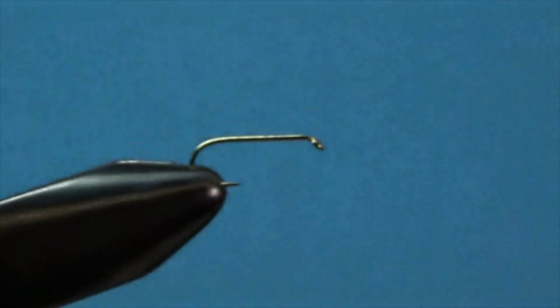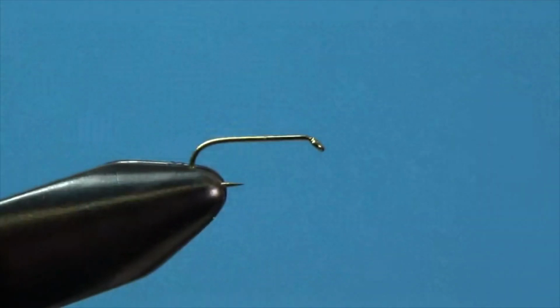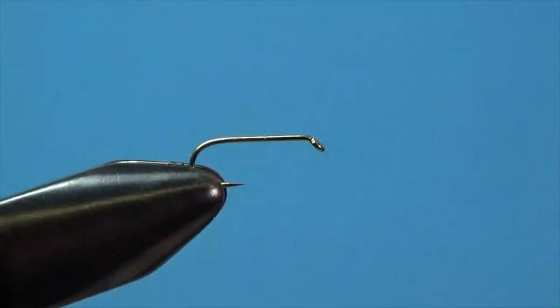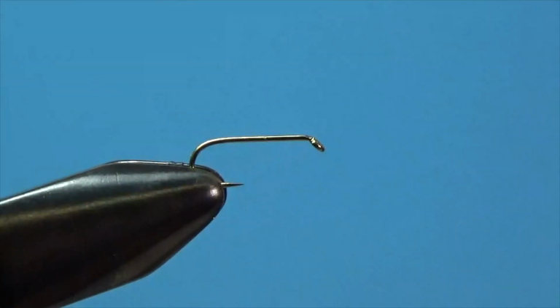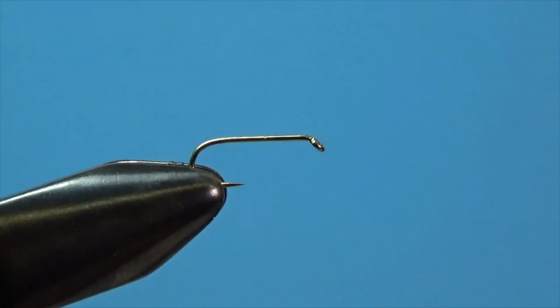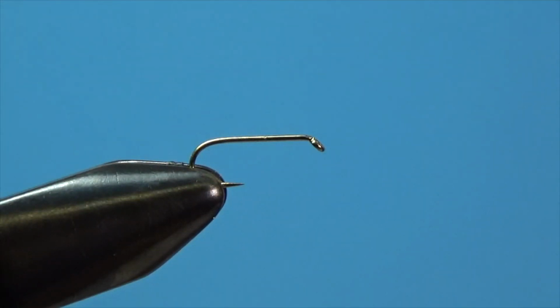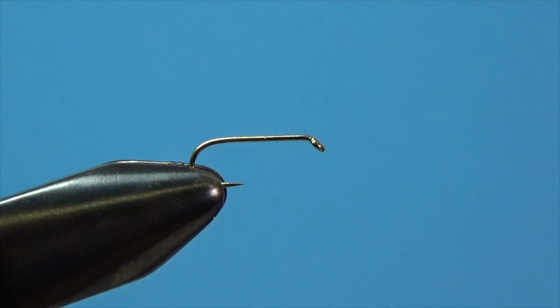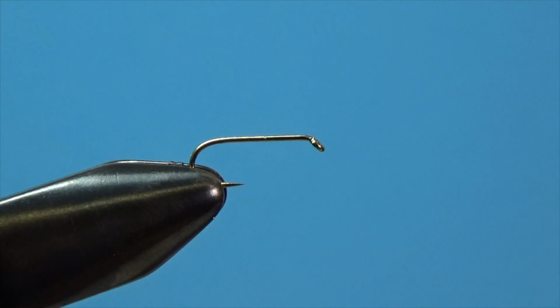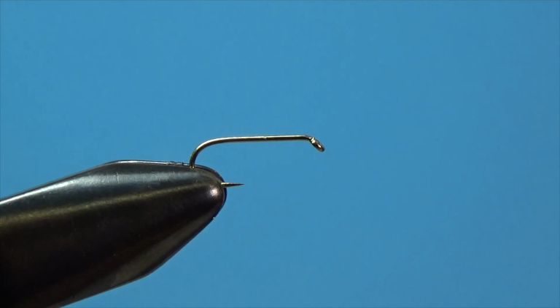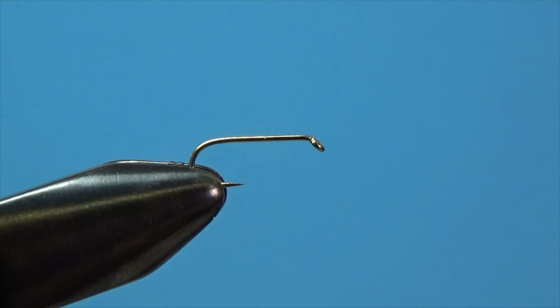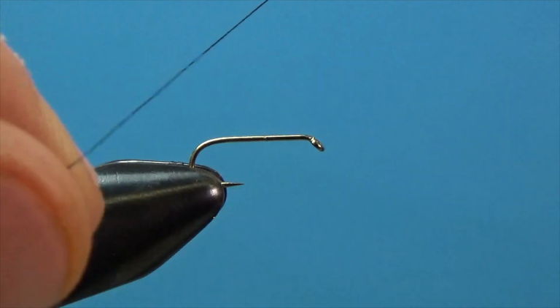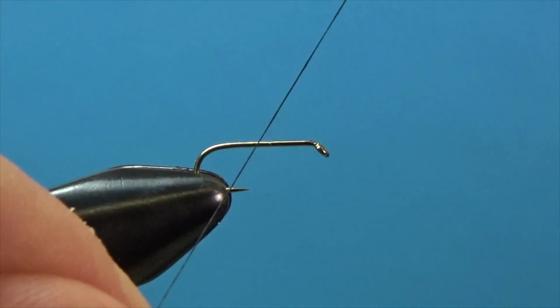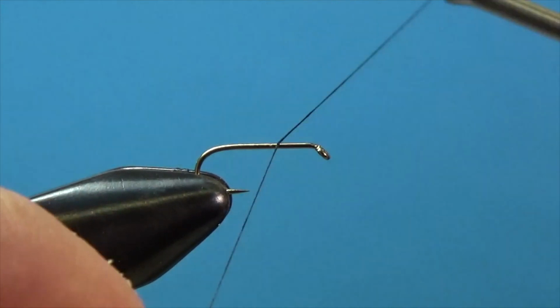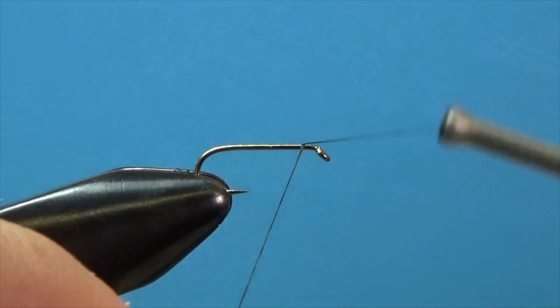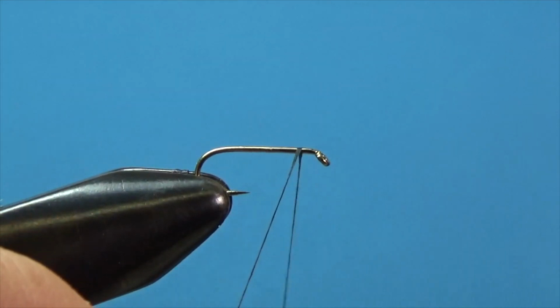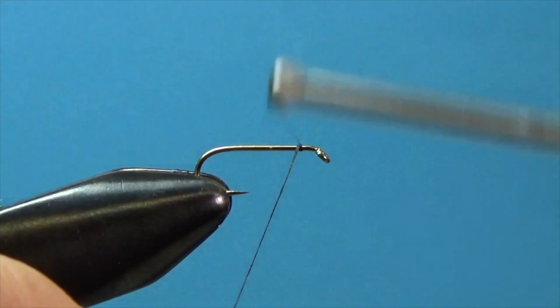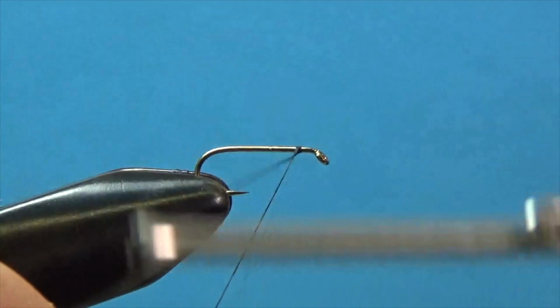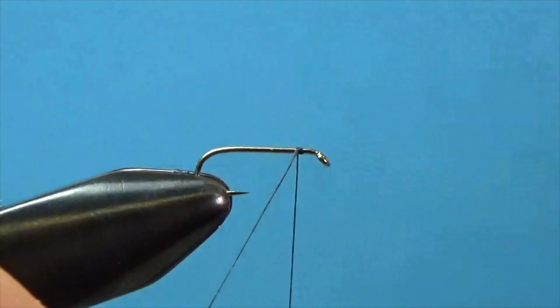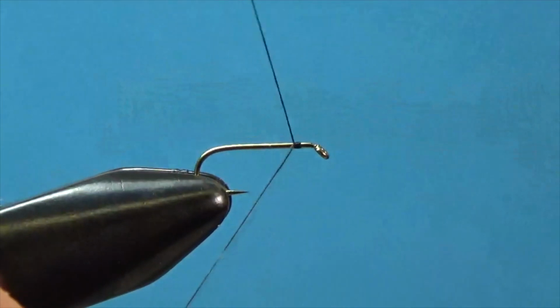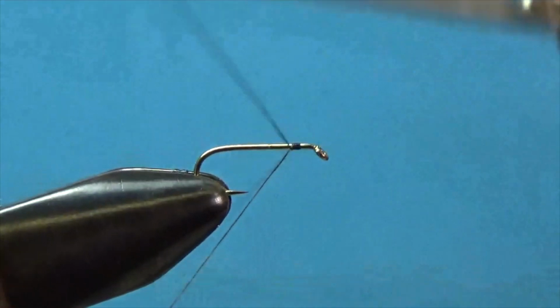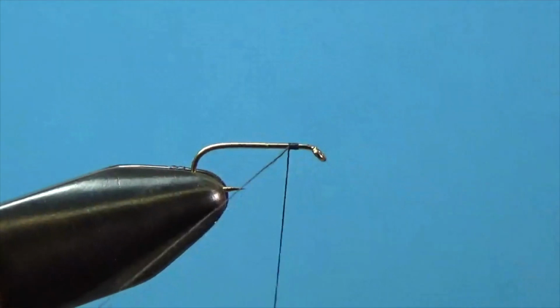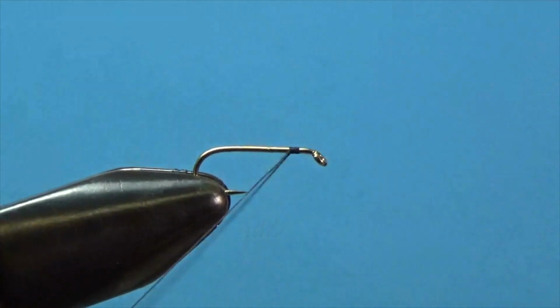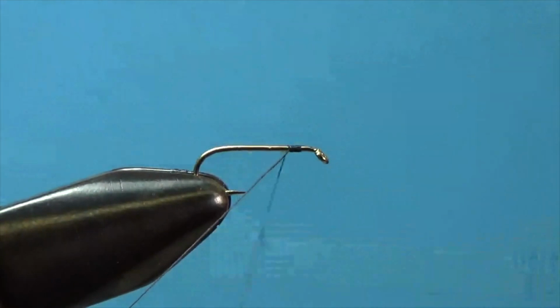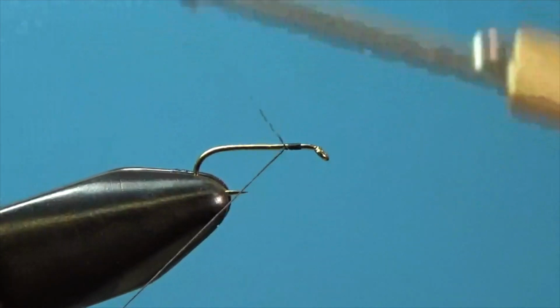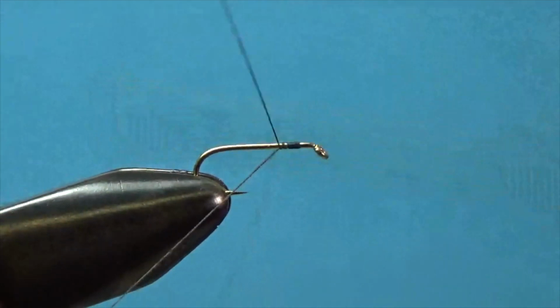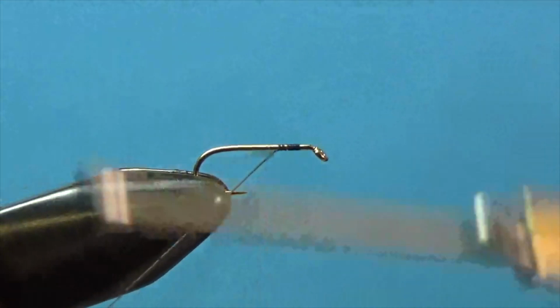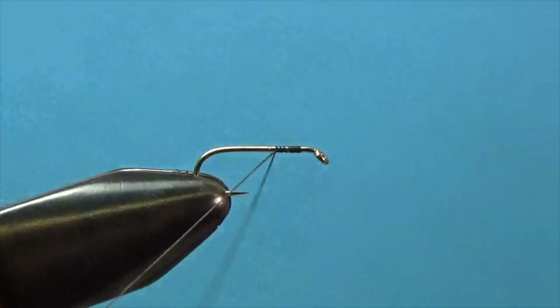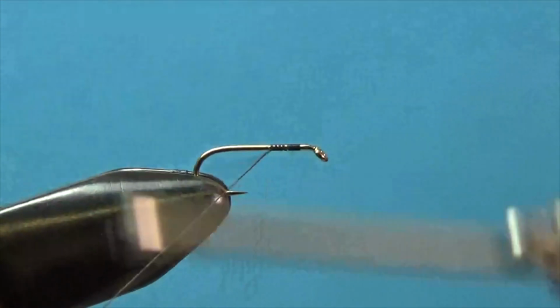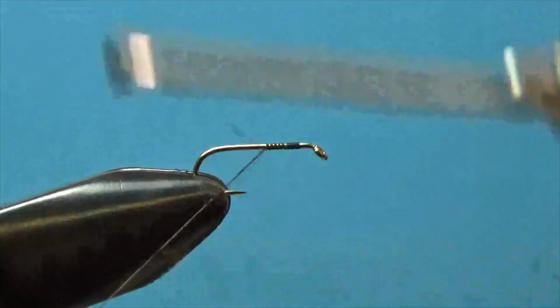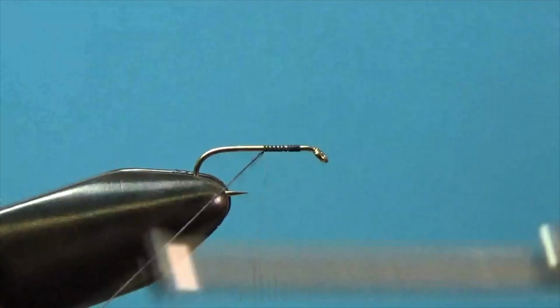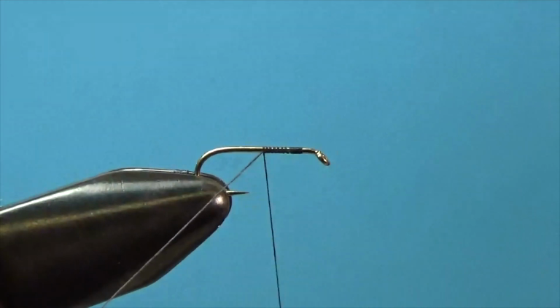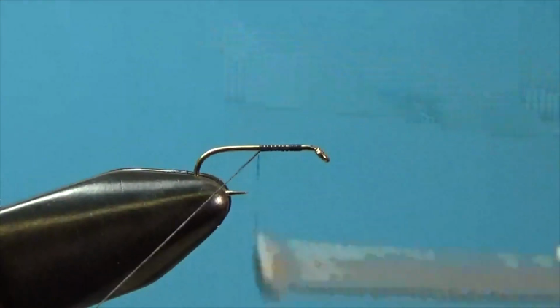It's really fun to catch bluegill on top, especially during the winter months when there may not be a lot of bug hatches, but primarily midge hatches. So this is a good one to start with, especially if you're just starting out tying dry flies.